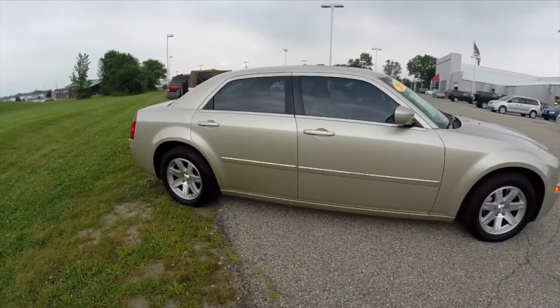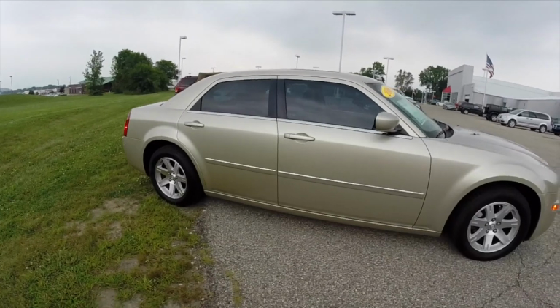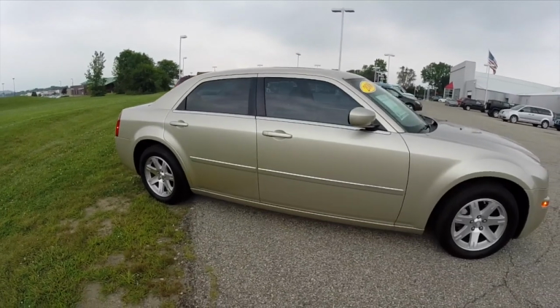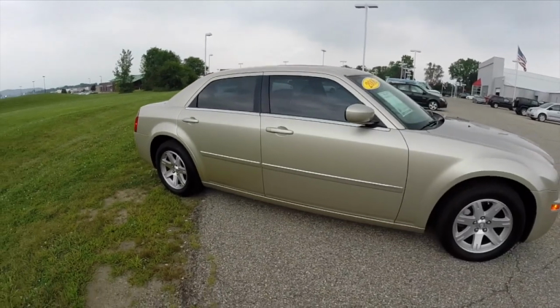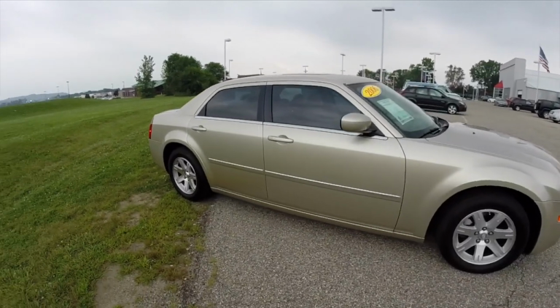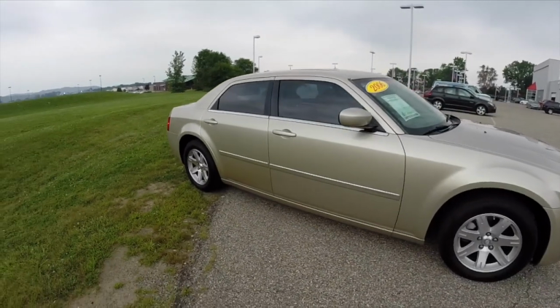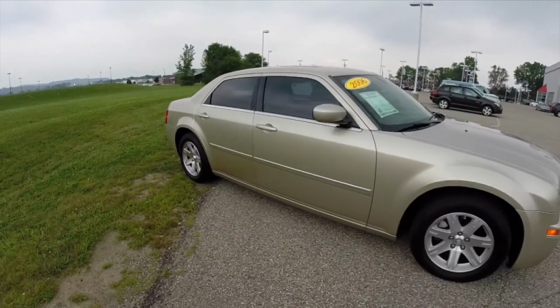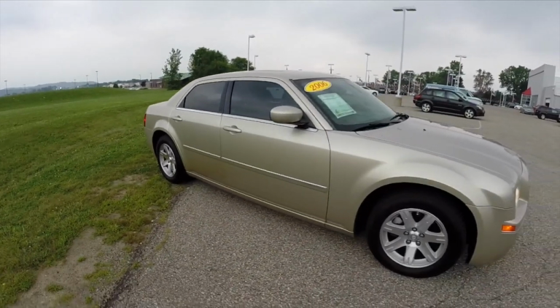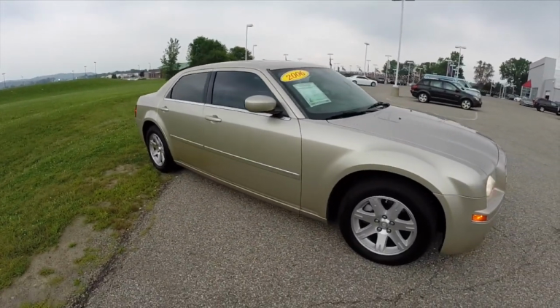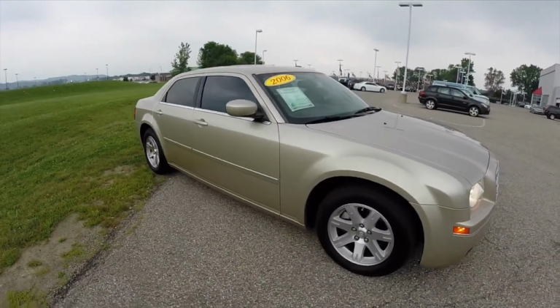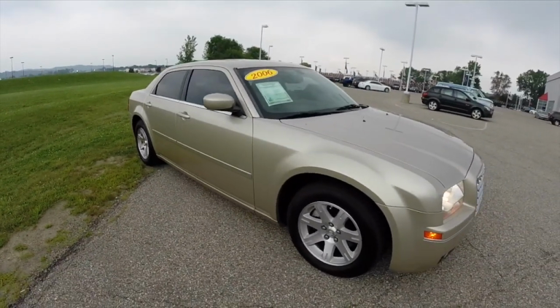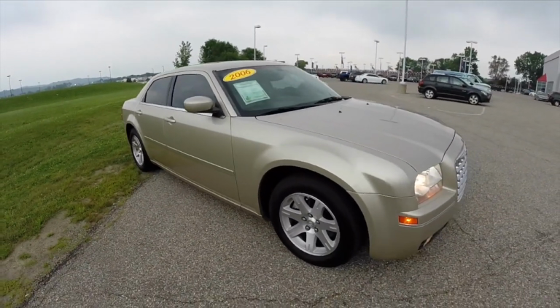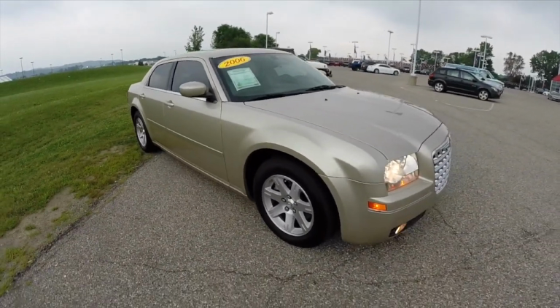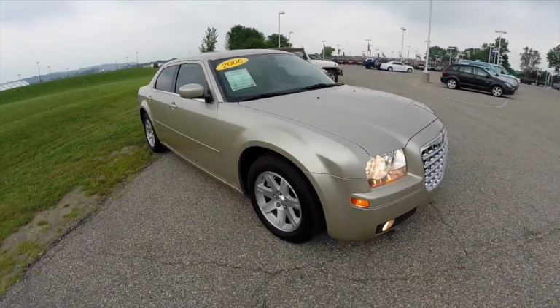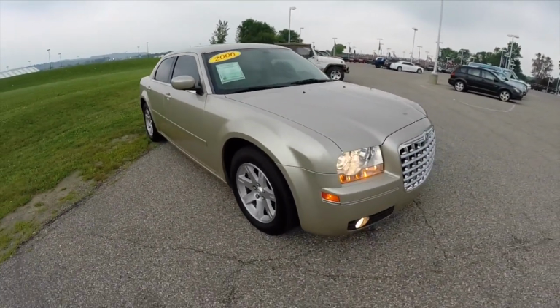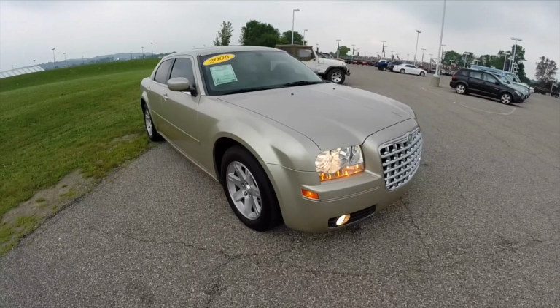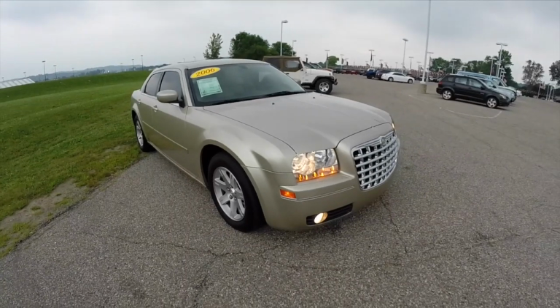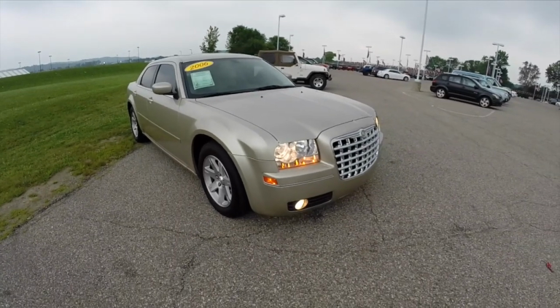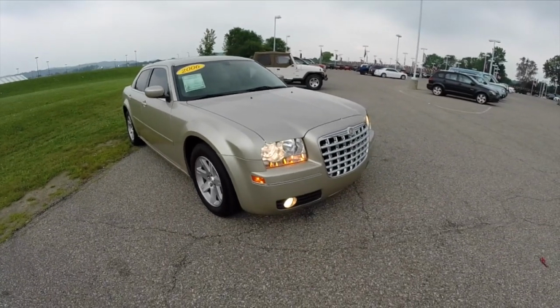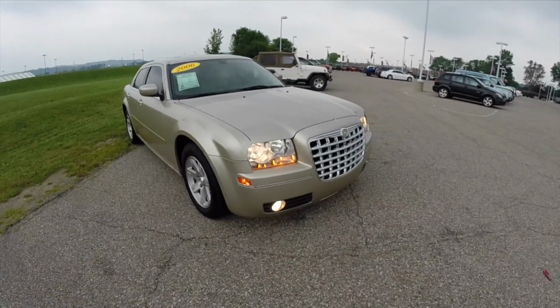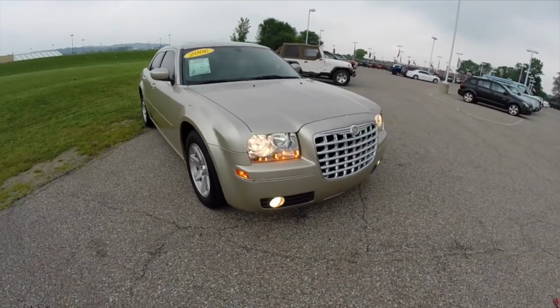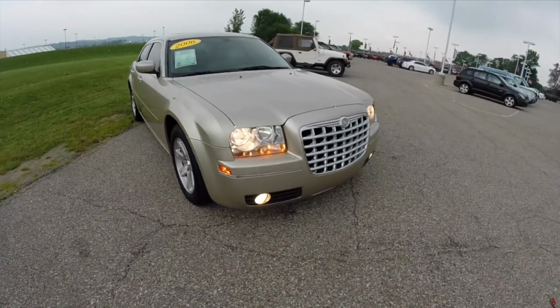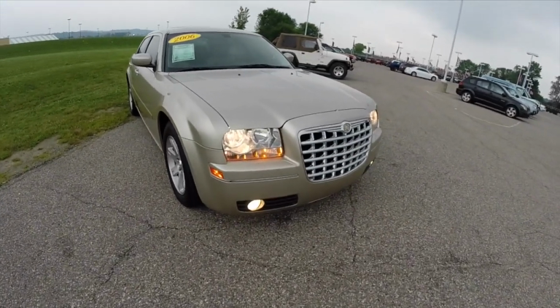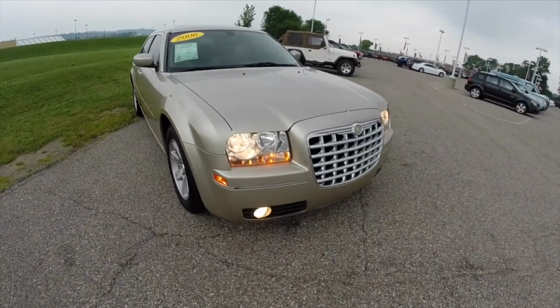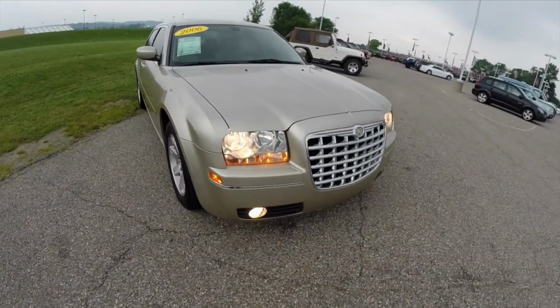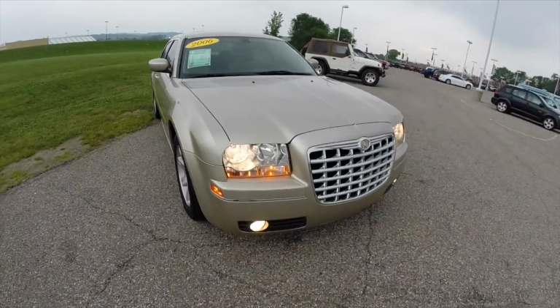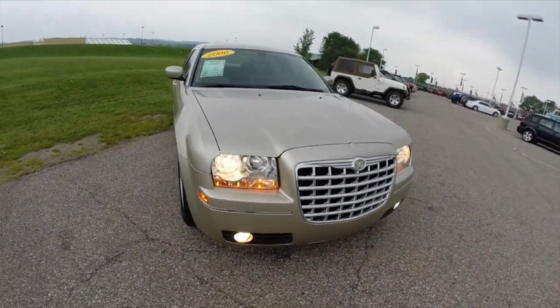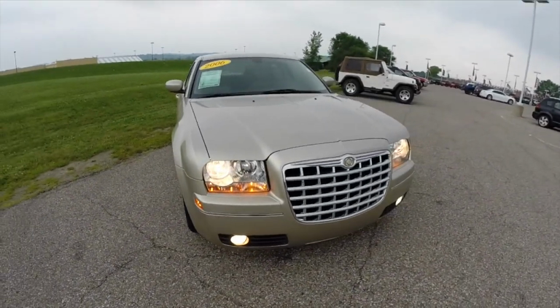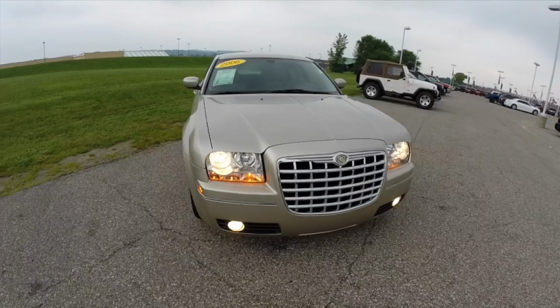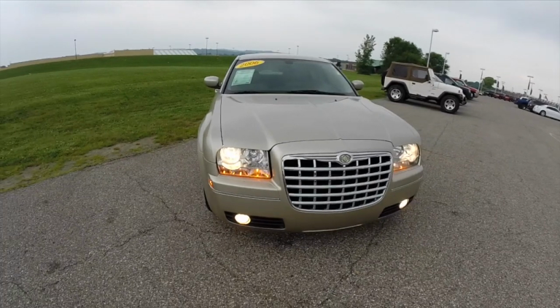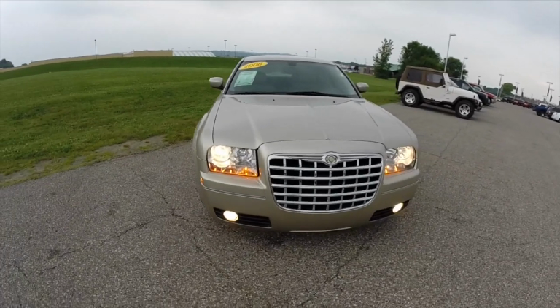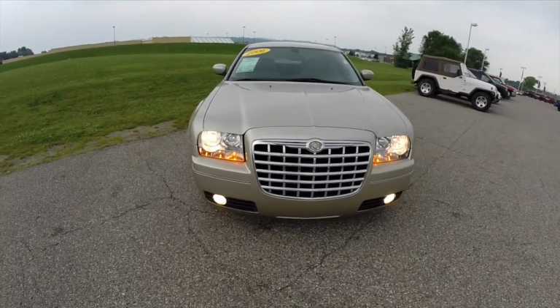Overall this vehicle is in really good shape — there's no body damage, it drives good and runs good. It does have a power-operated sunroof.